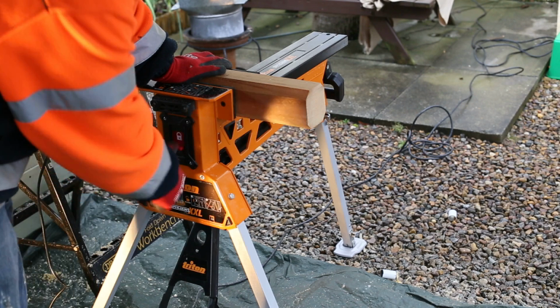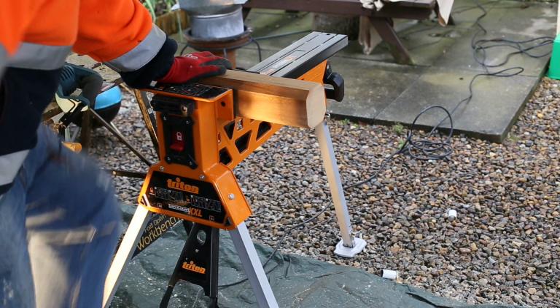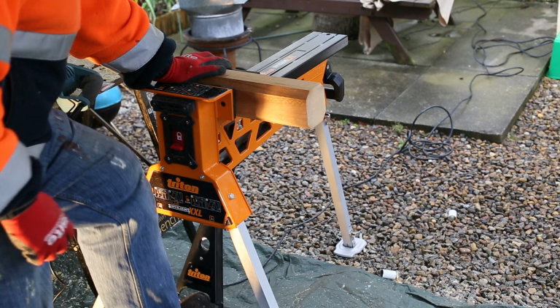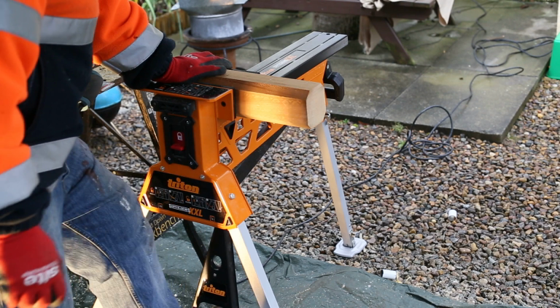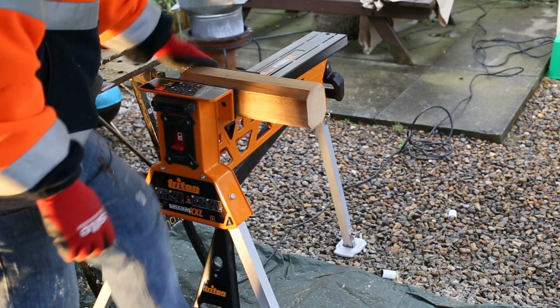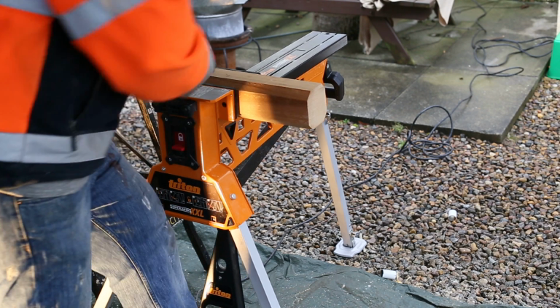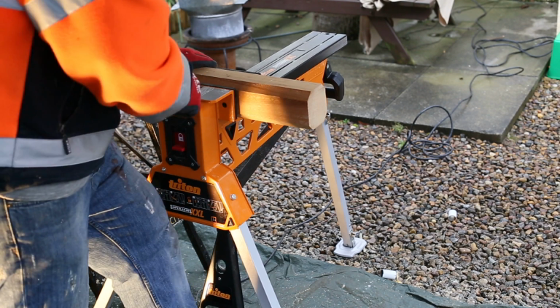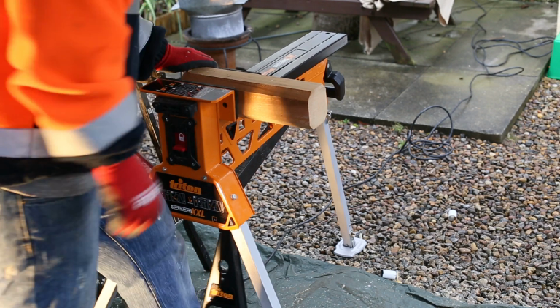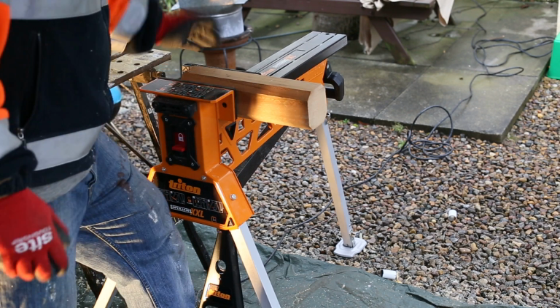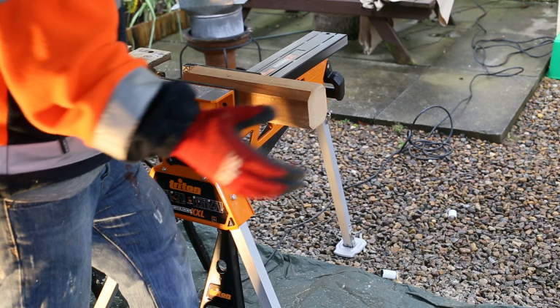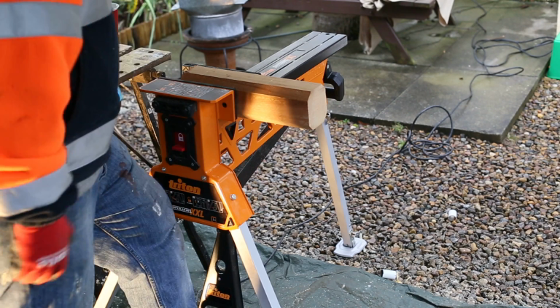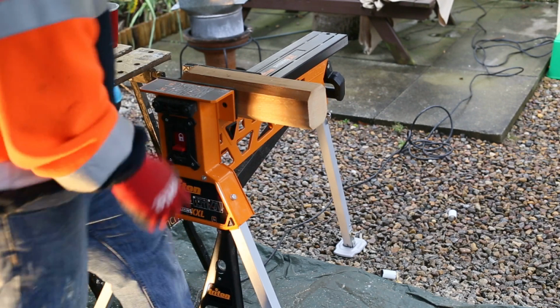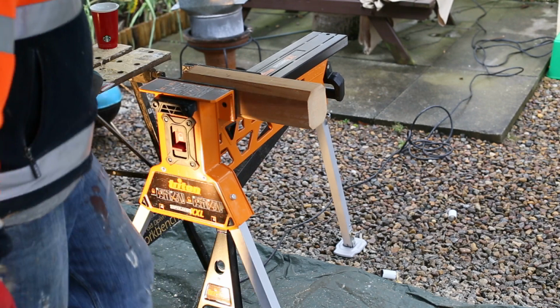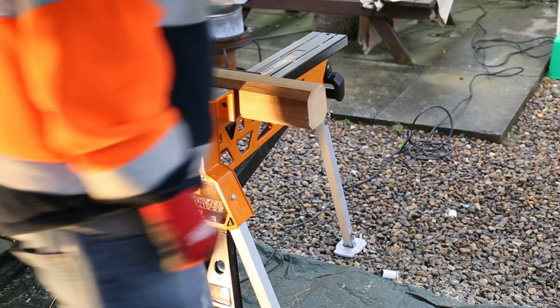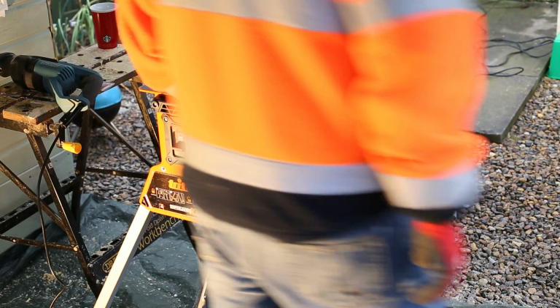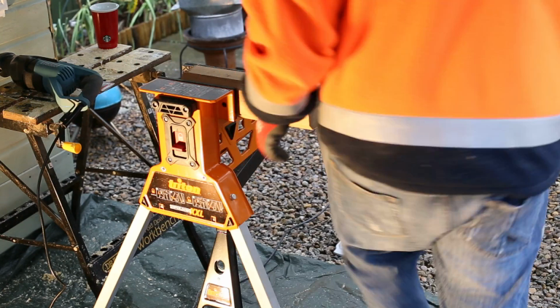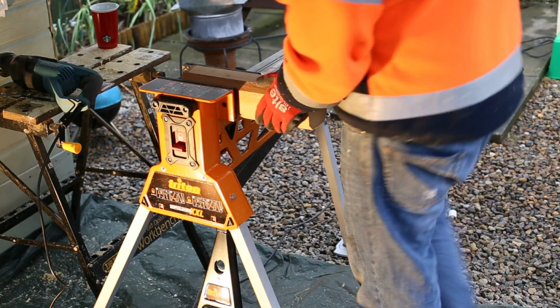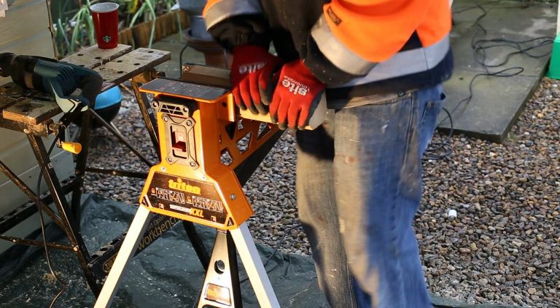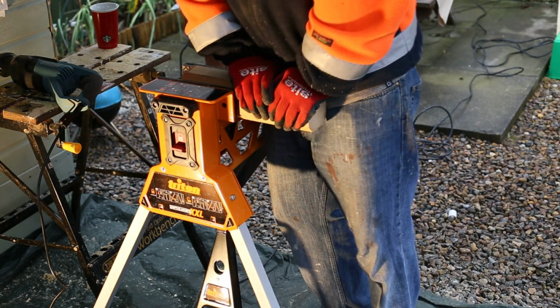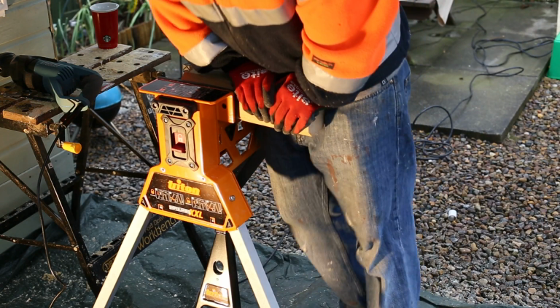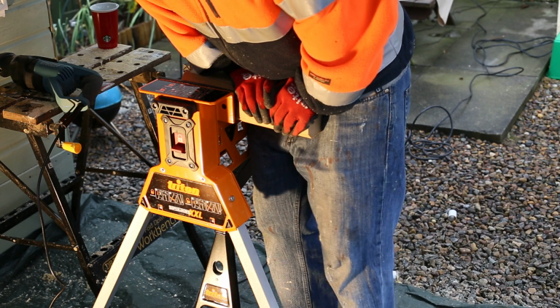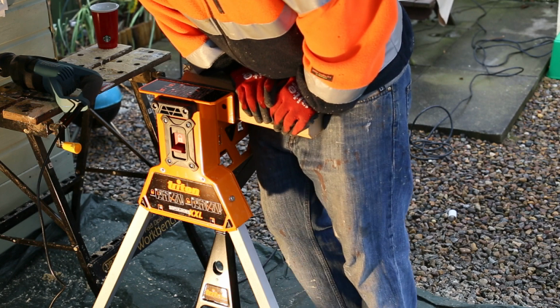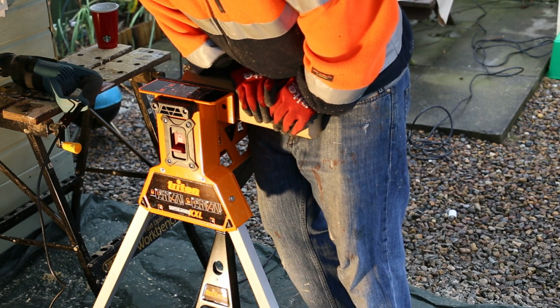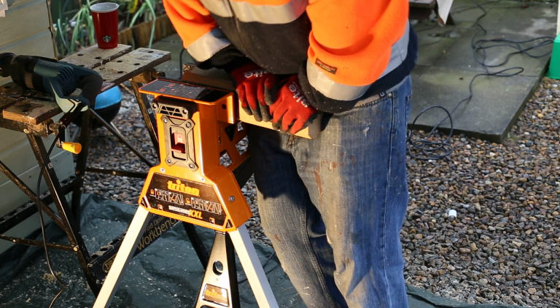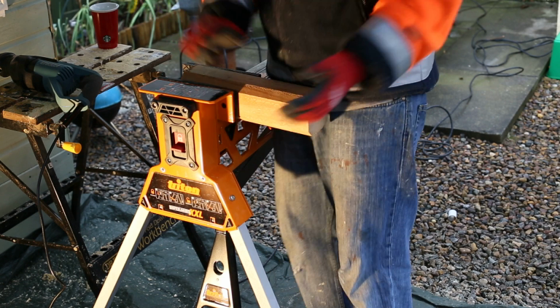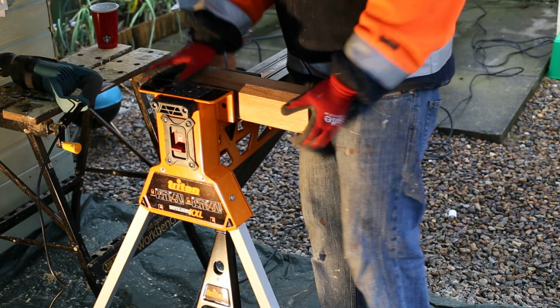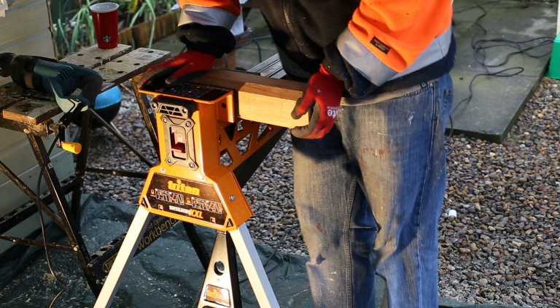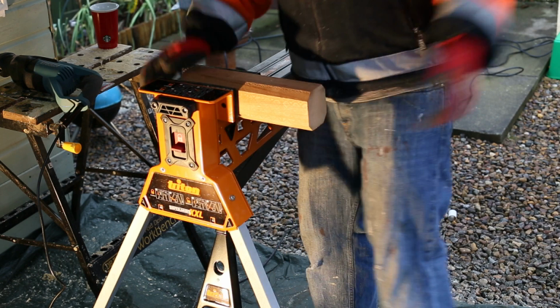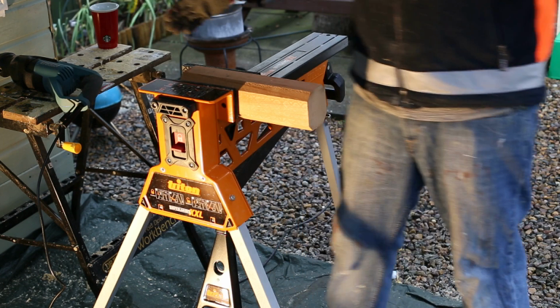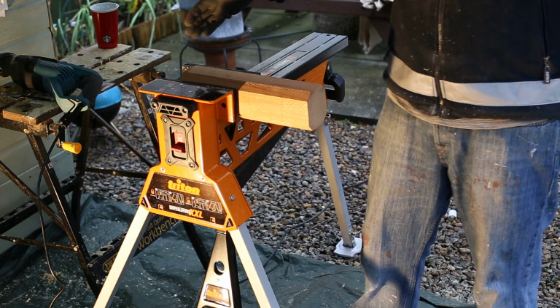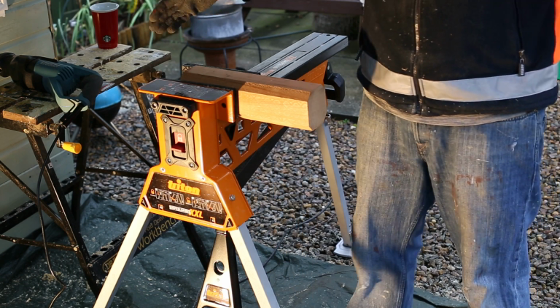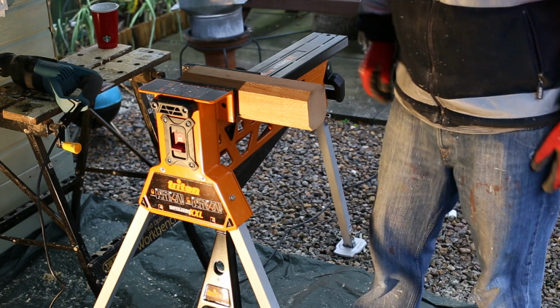Lock it and put the pressure on. Nice and easy — two hands. It's really pretty strong; it's taking almost all my weight in there. You can work on something pretty wide with this.